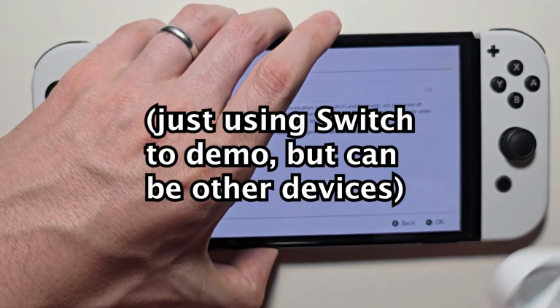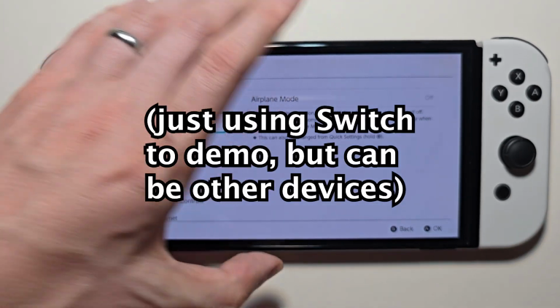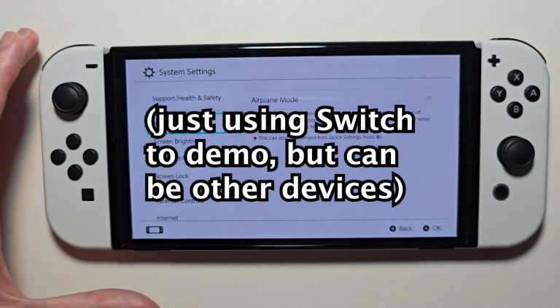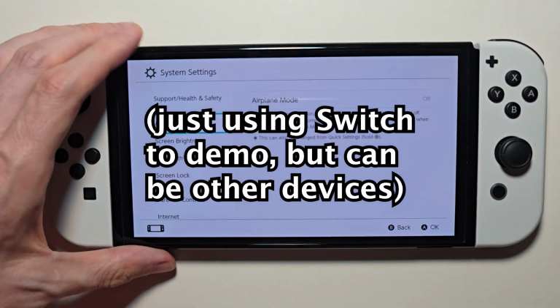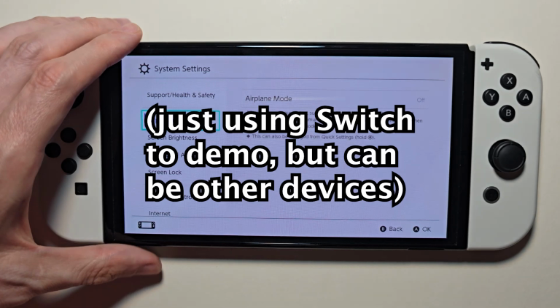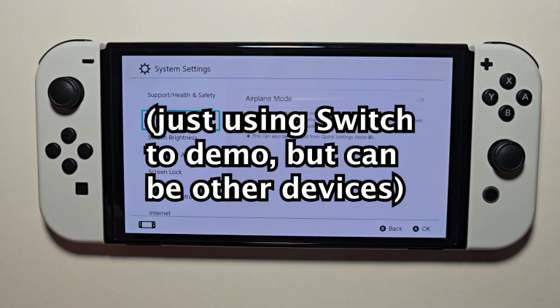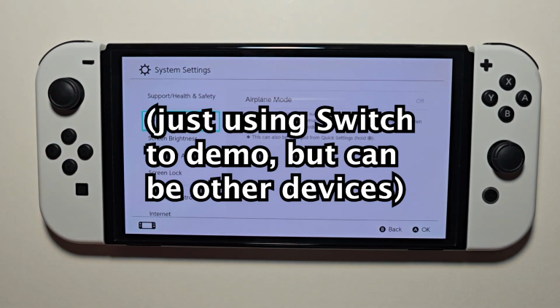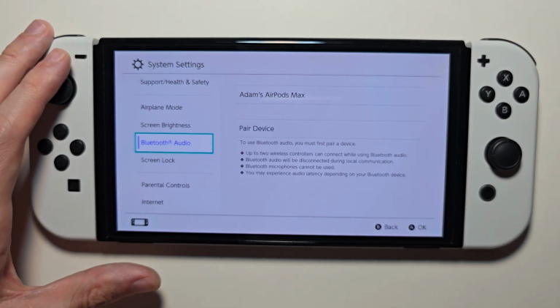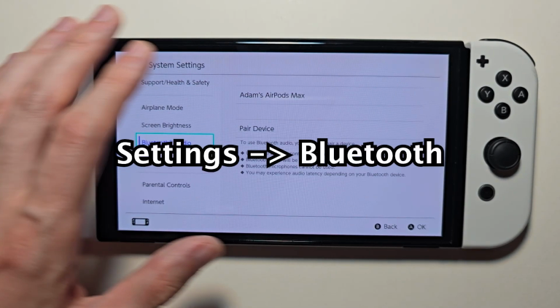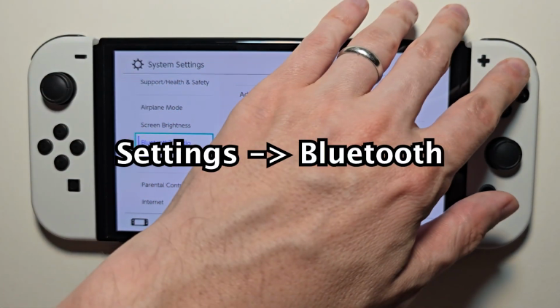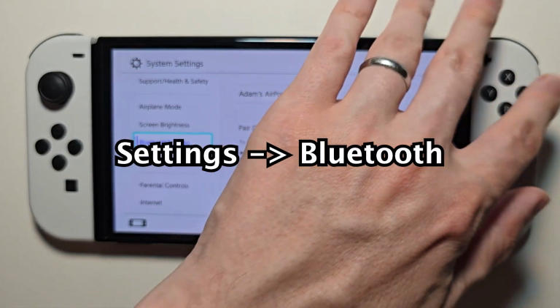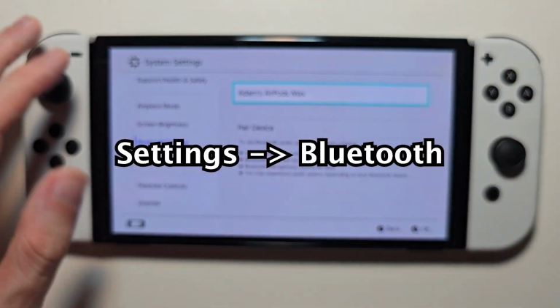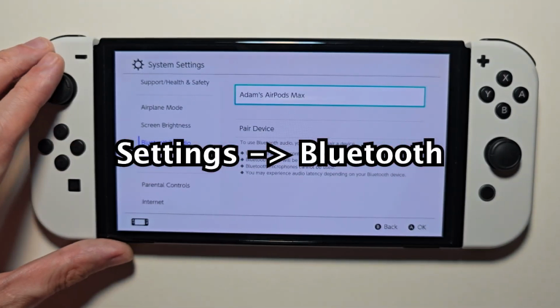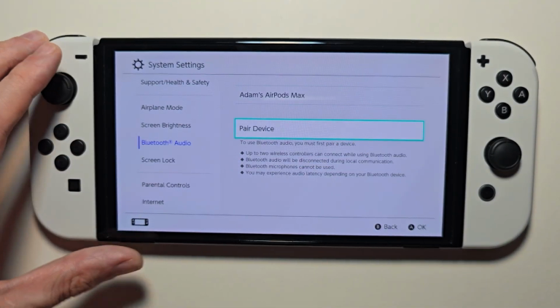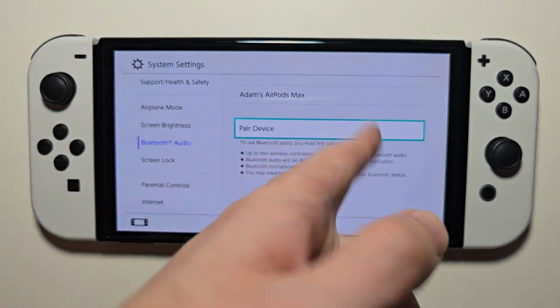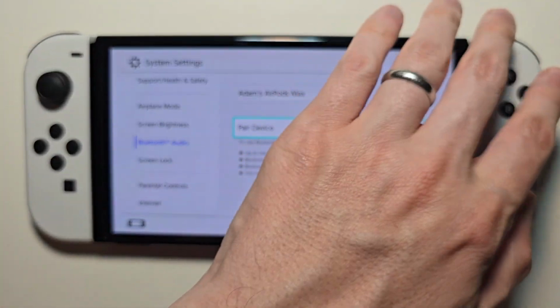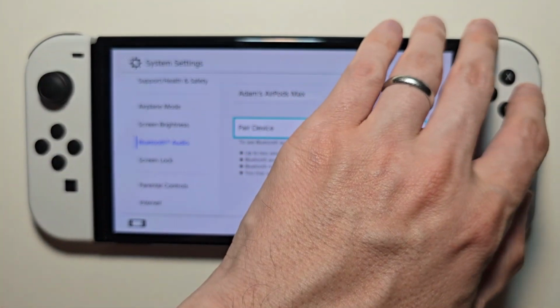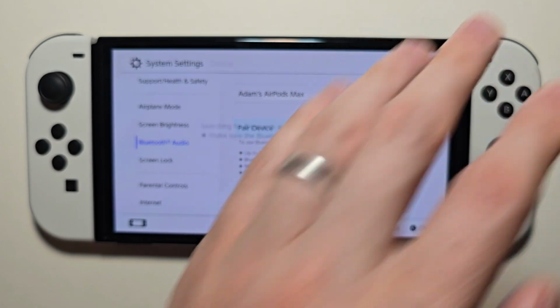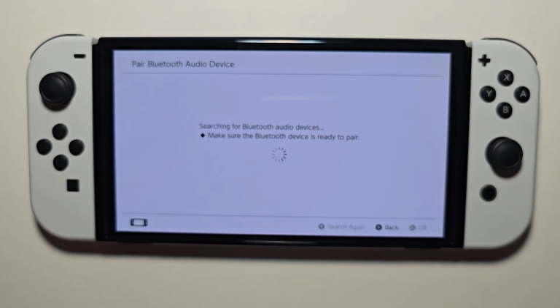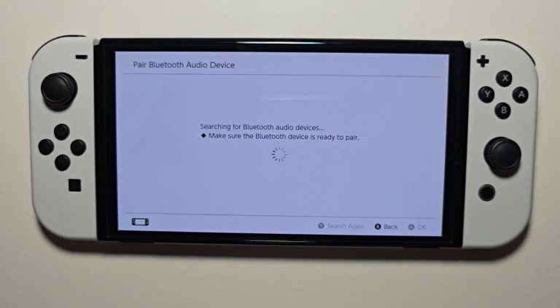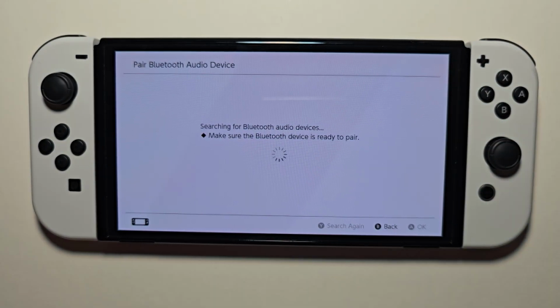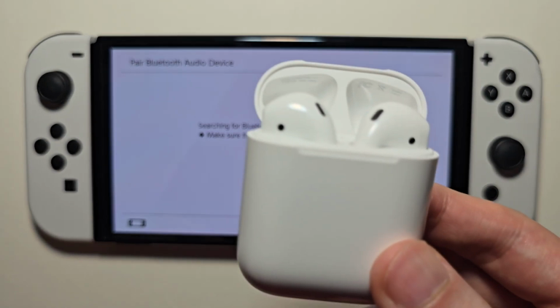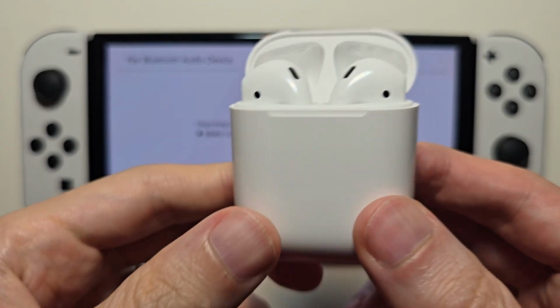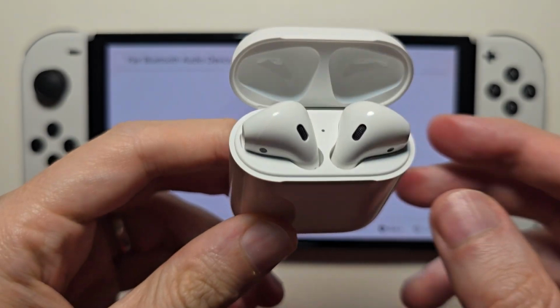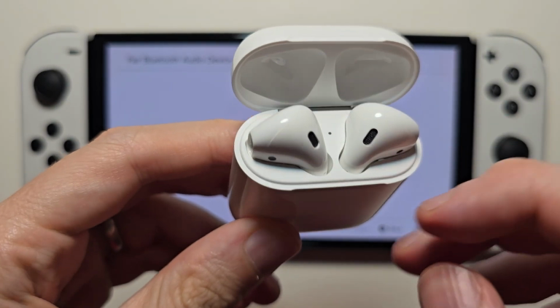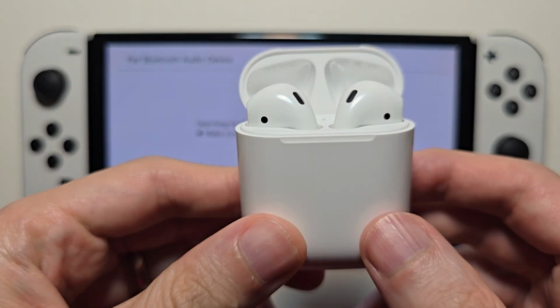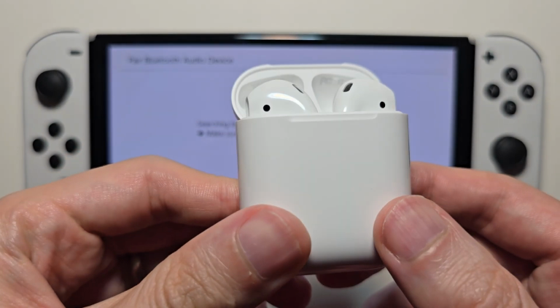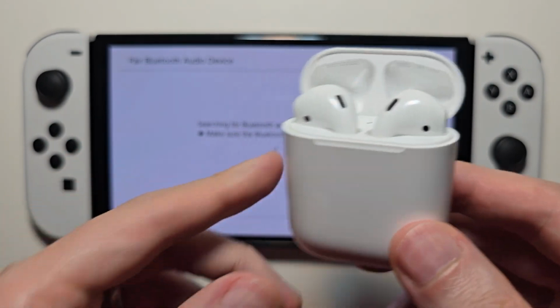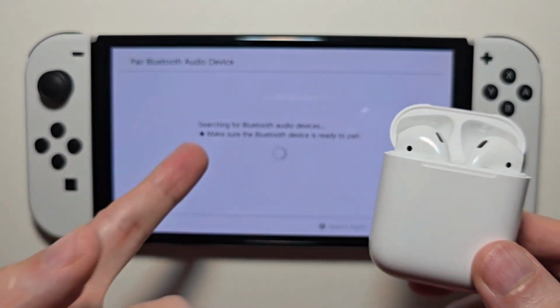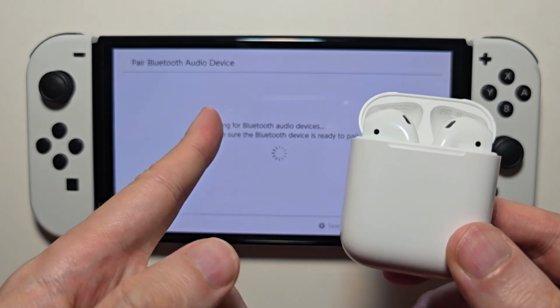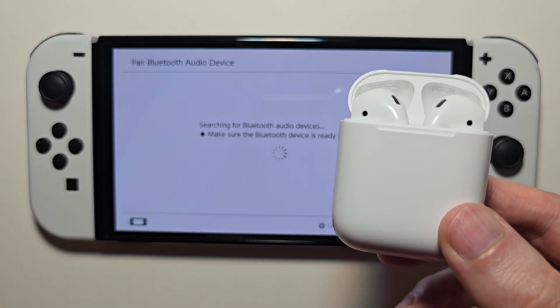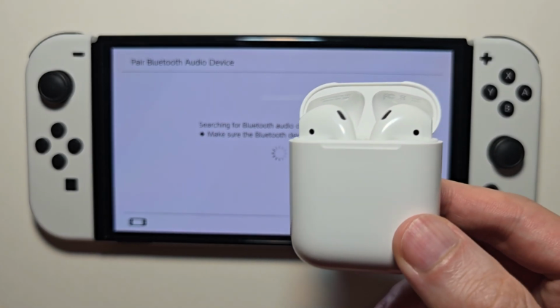Then go over to whichever device you're going to pair with. Go into settings and press on Bluetooth, then pair device. If this is the first time you're using it, it should automatically connect.